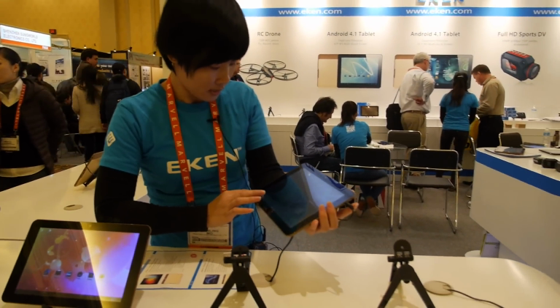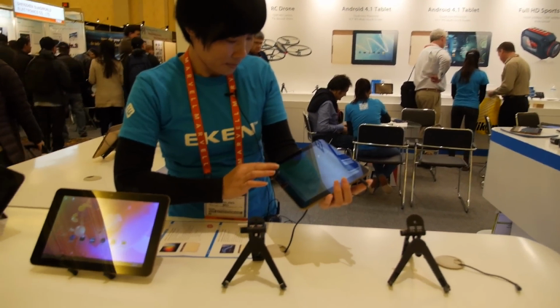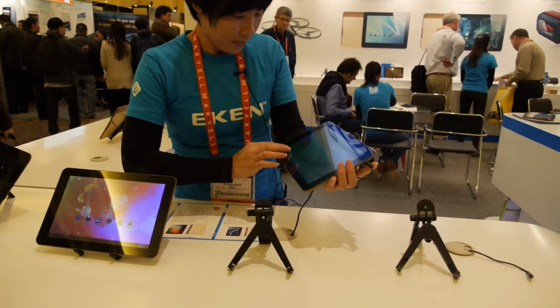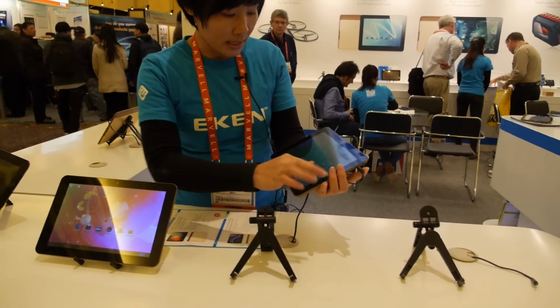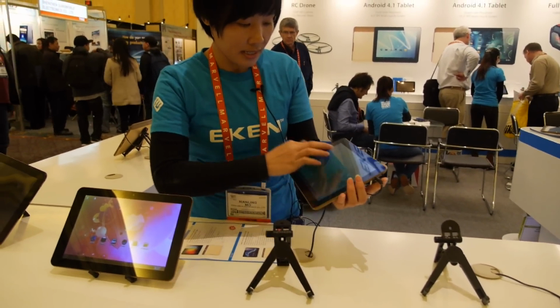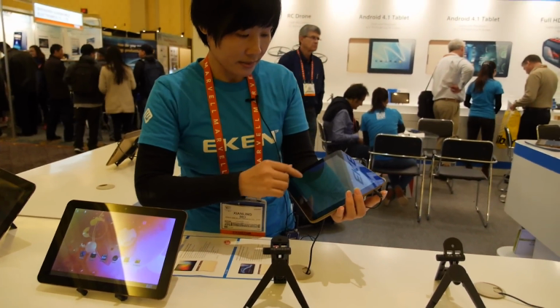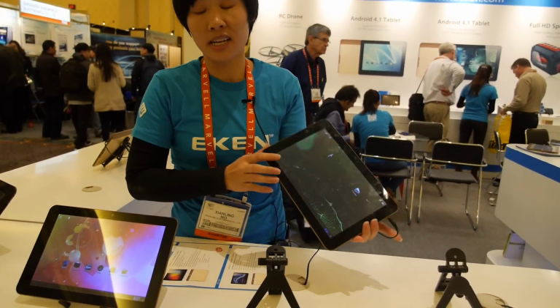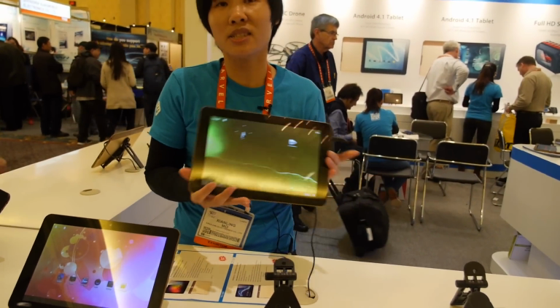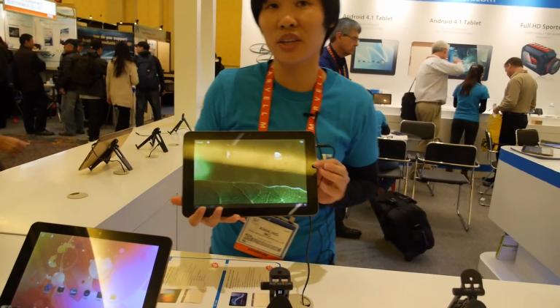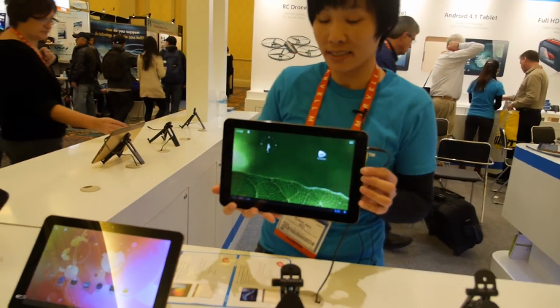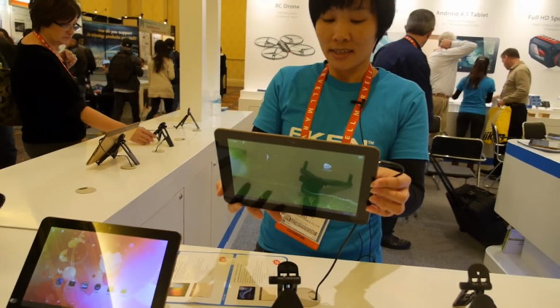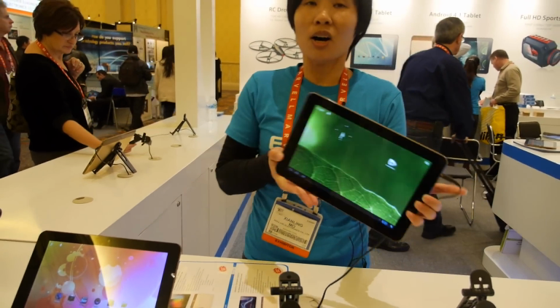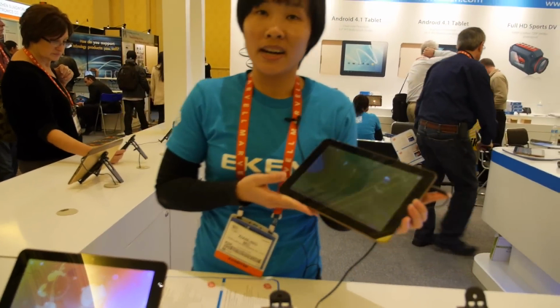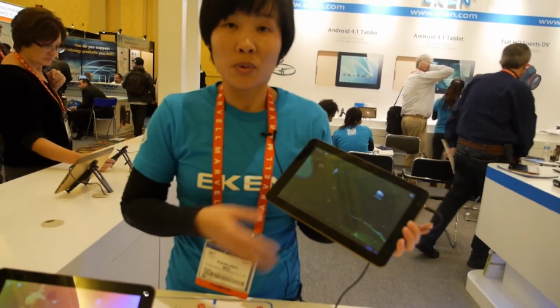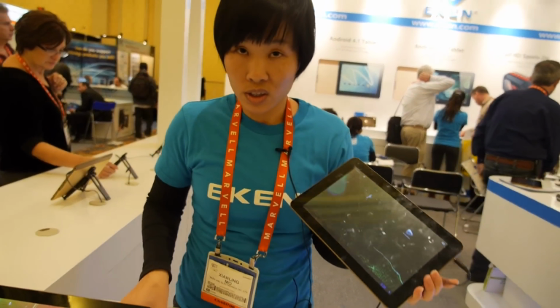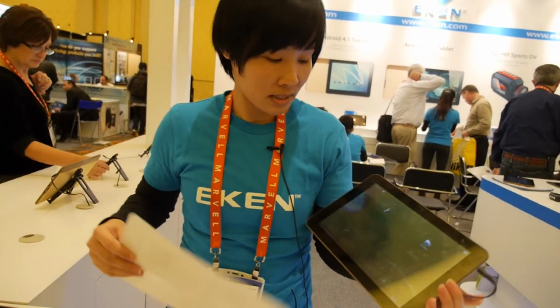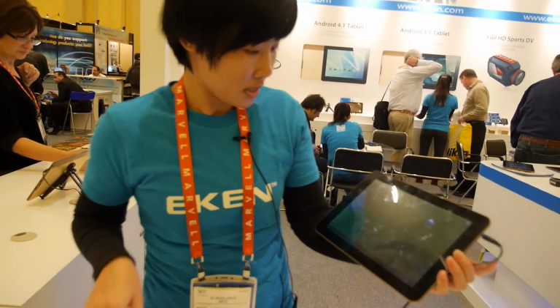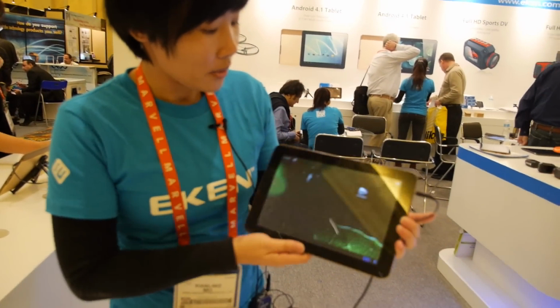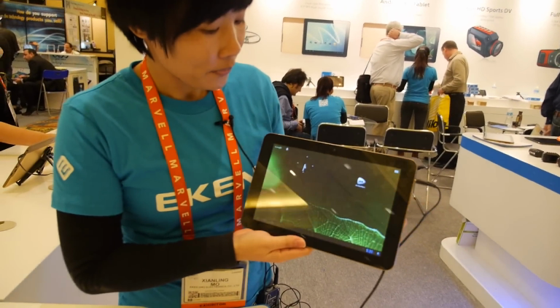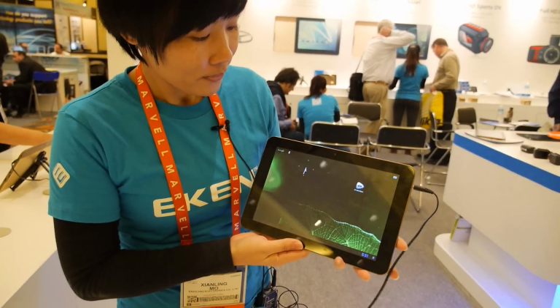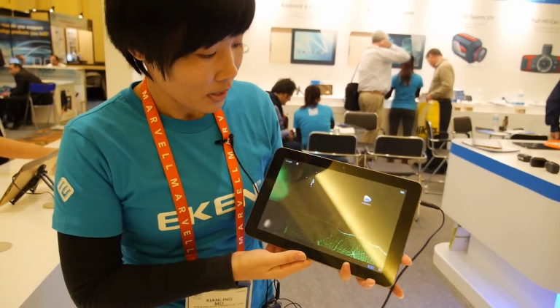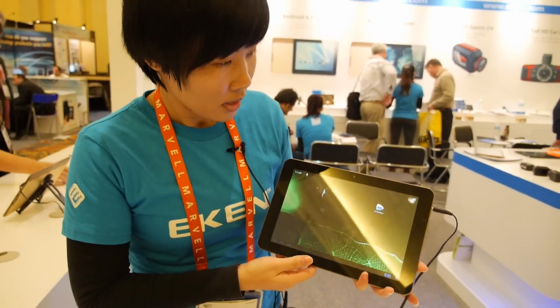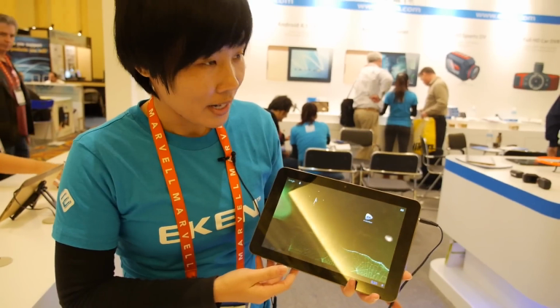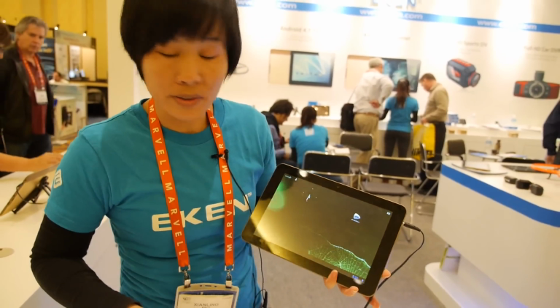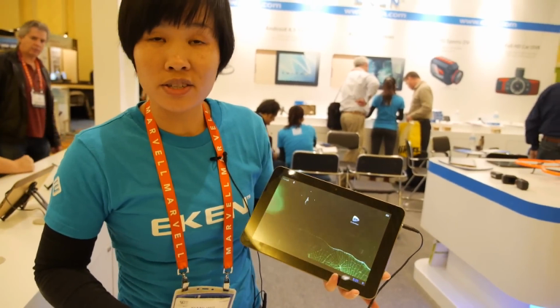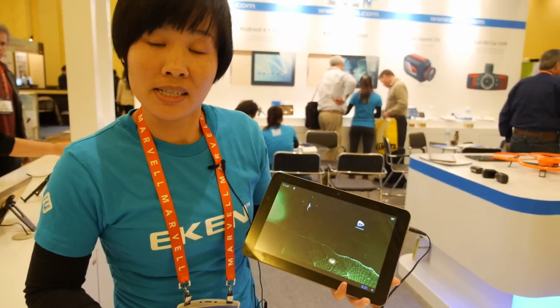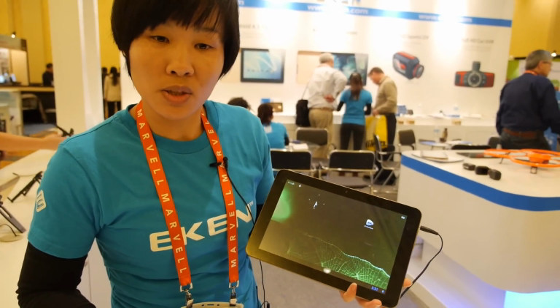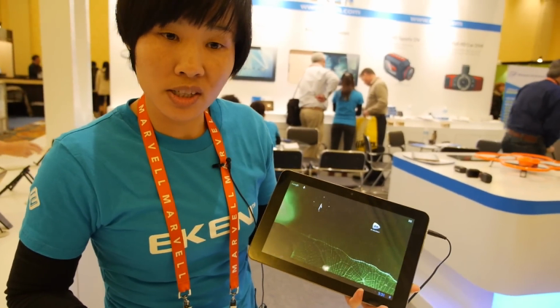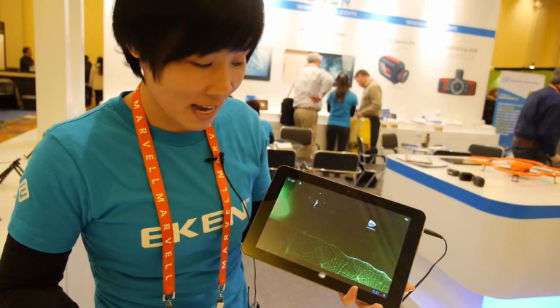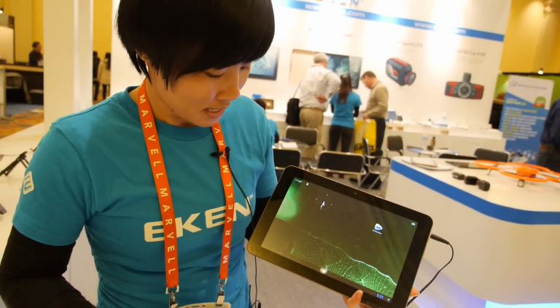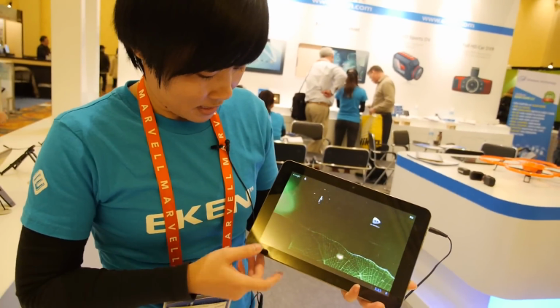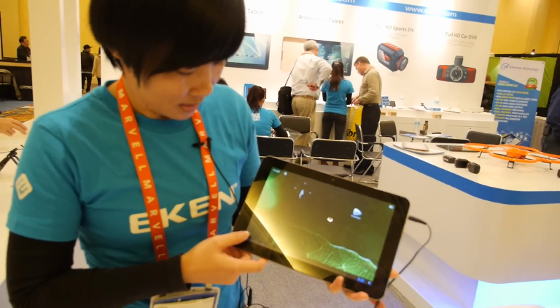Is it still the A10? Yes, old AllWinner A10. And this new one is AllWinner quad core — AllWinner A31. The A31 is the chipset solution. It's already working in the tablet.